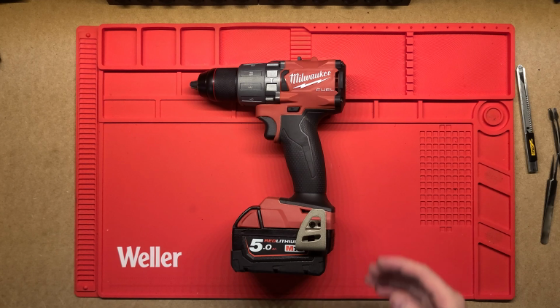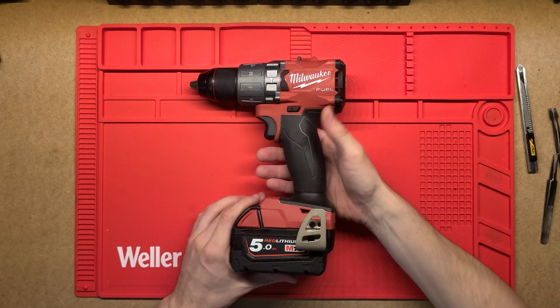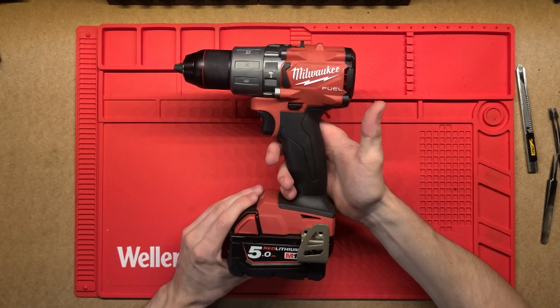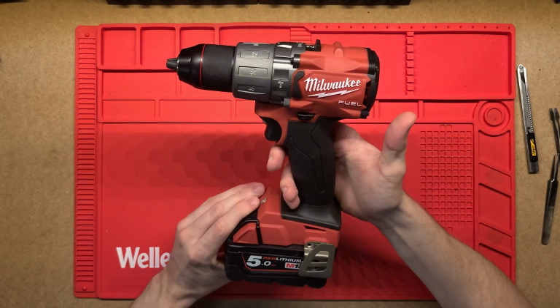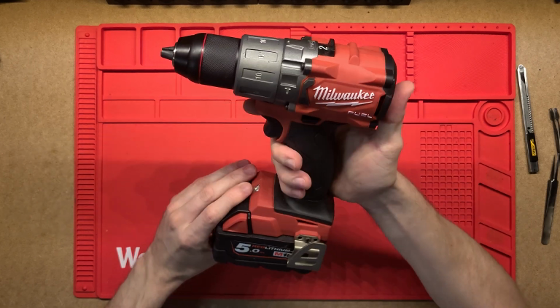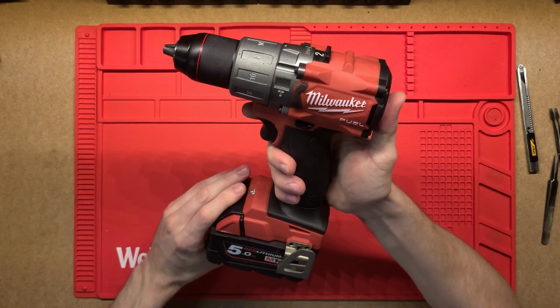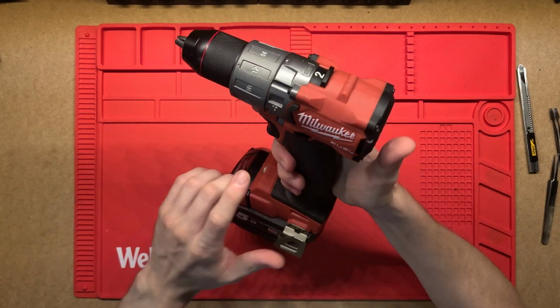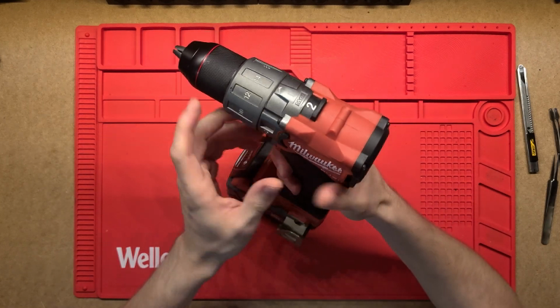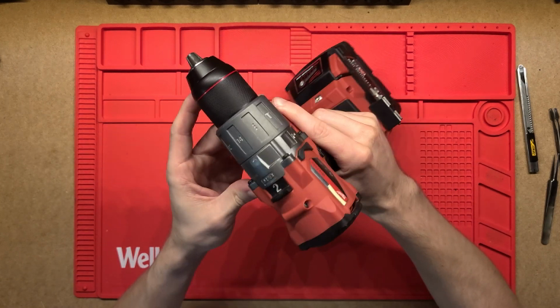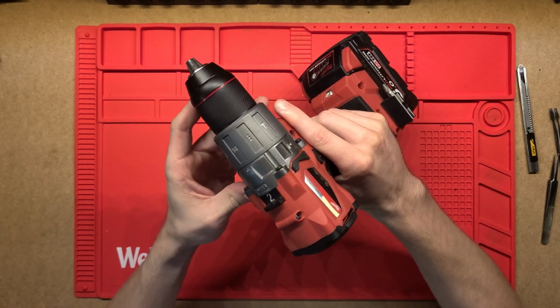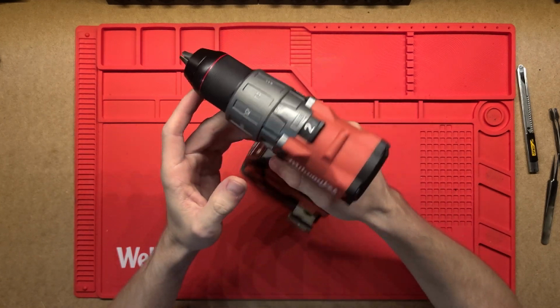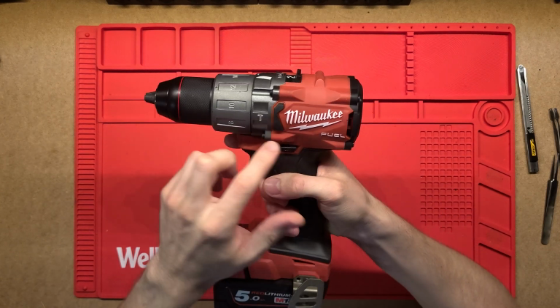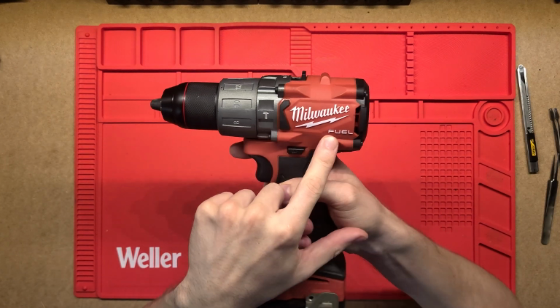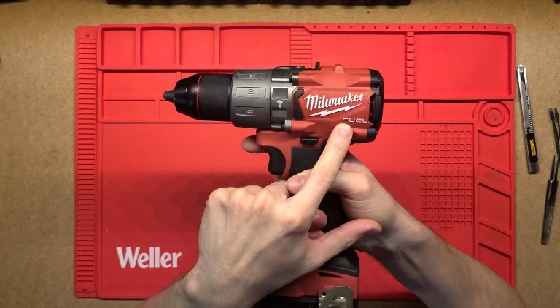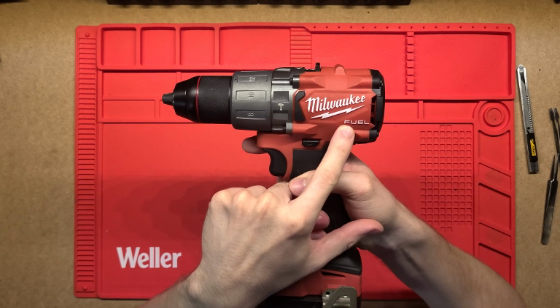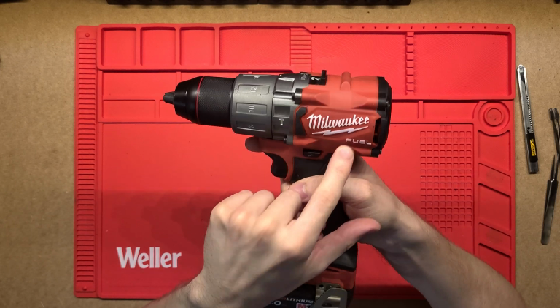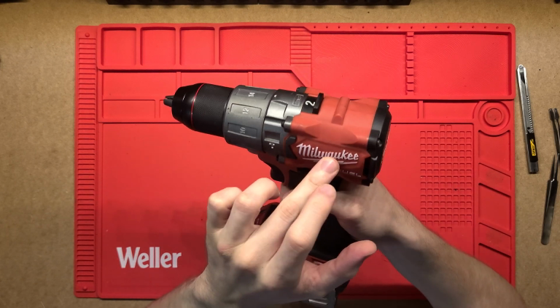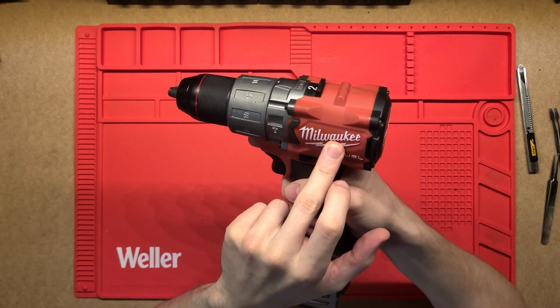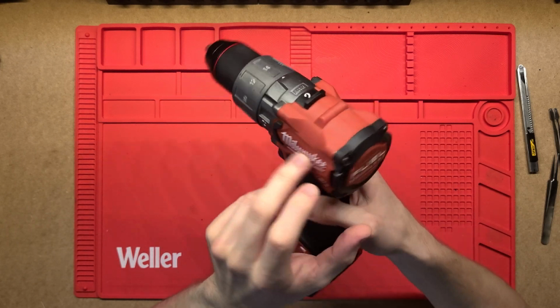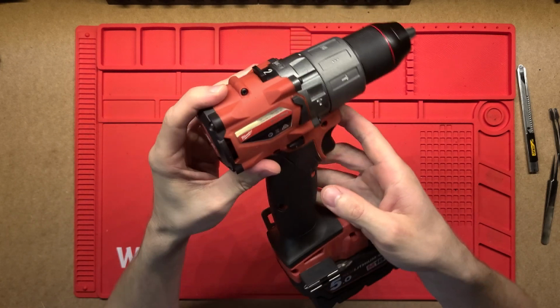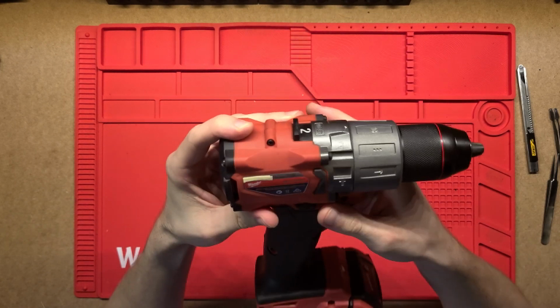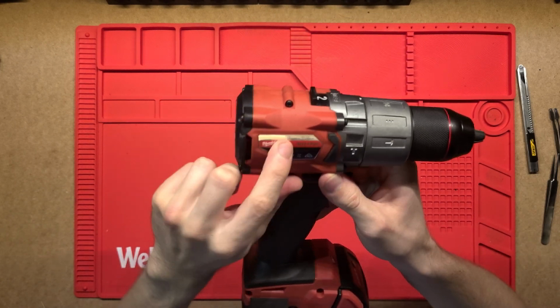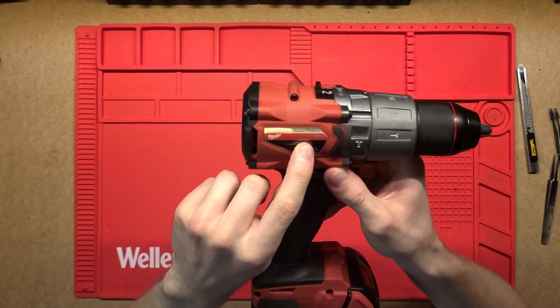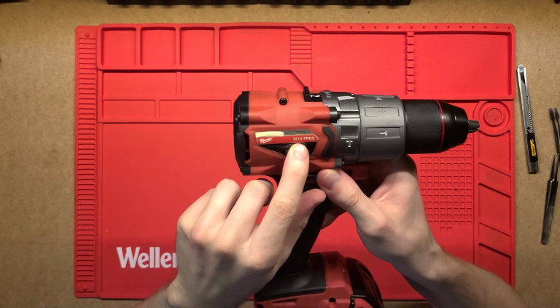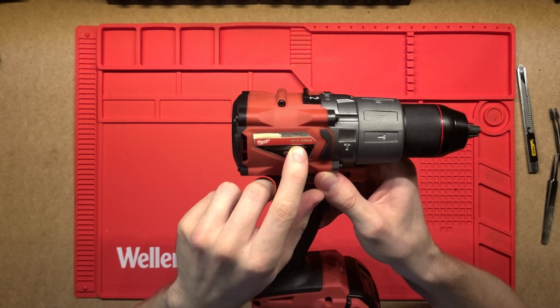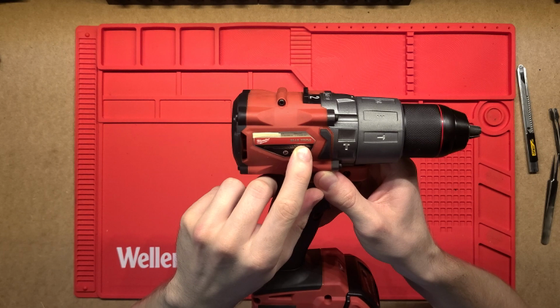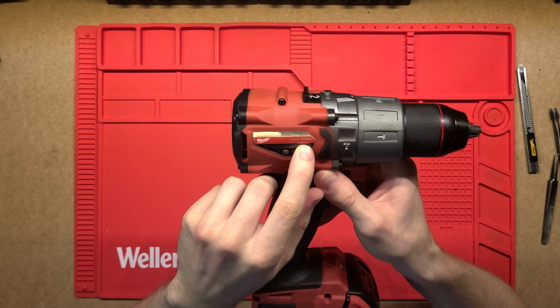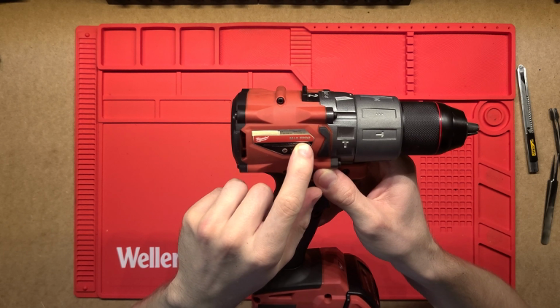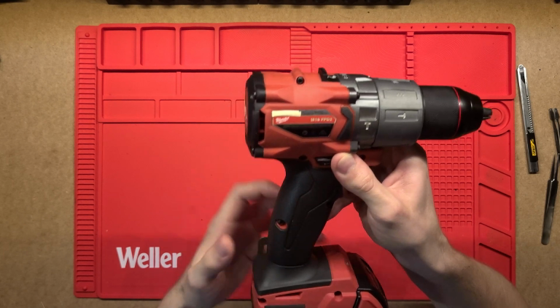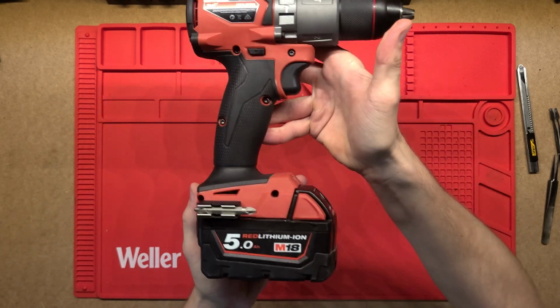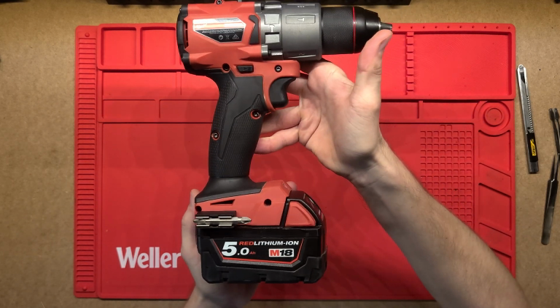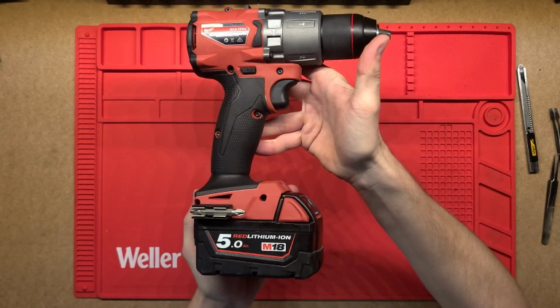G'day, thanks for tuning in. Today we're going to be looking at what's inside this Milwaukee drill. This is a fuel version, so it's got a brushless motor in there. The specific model is the M18FPD2.